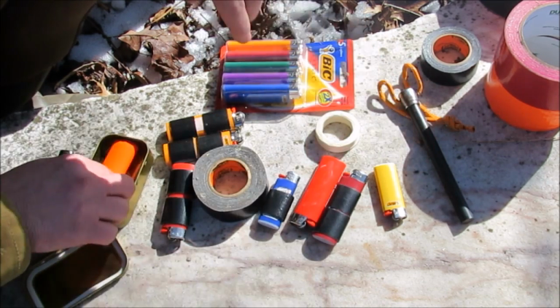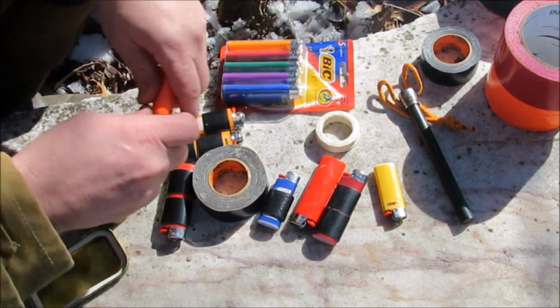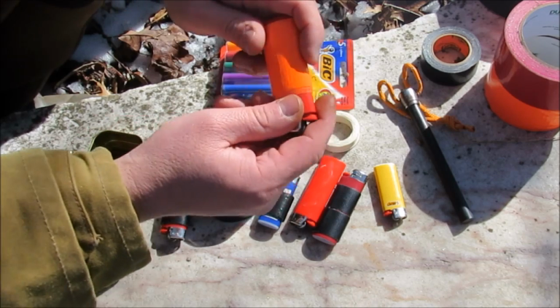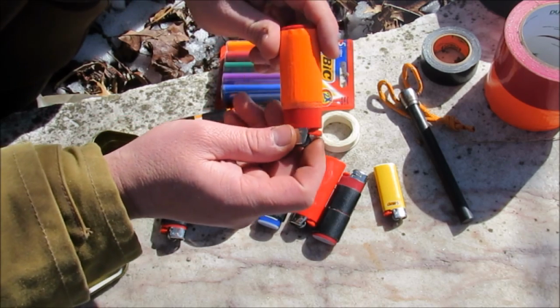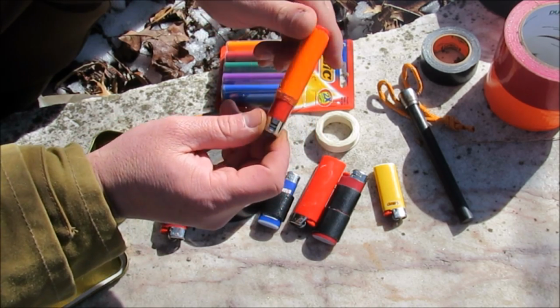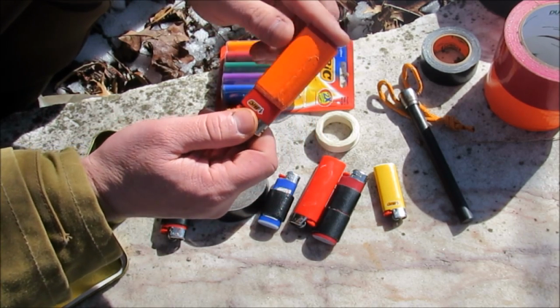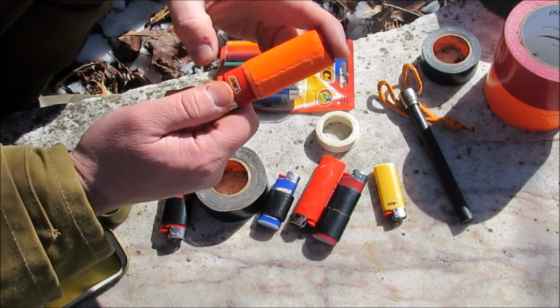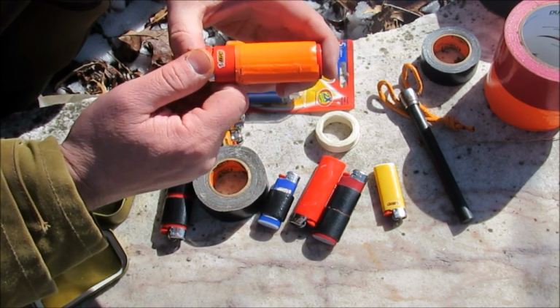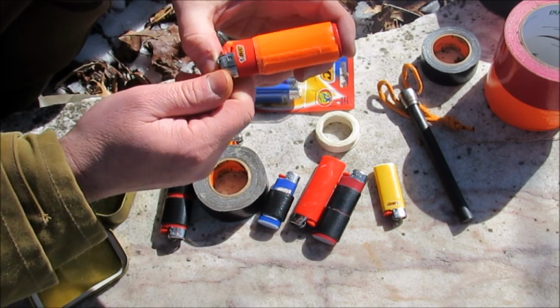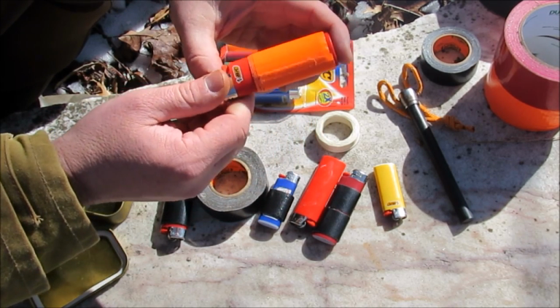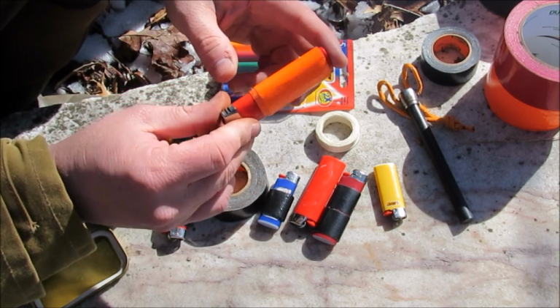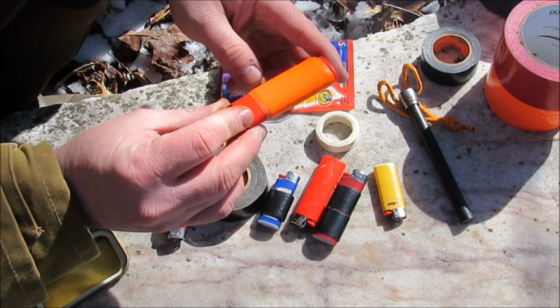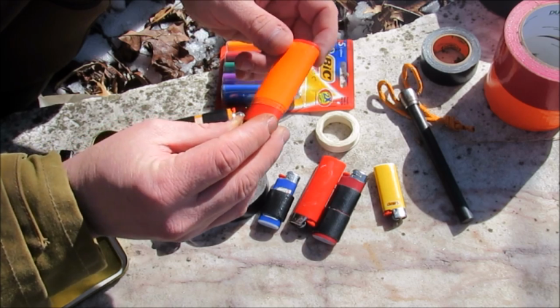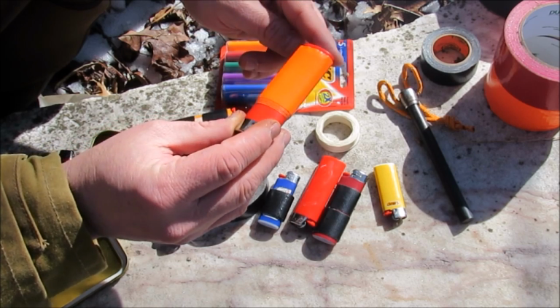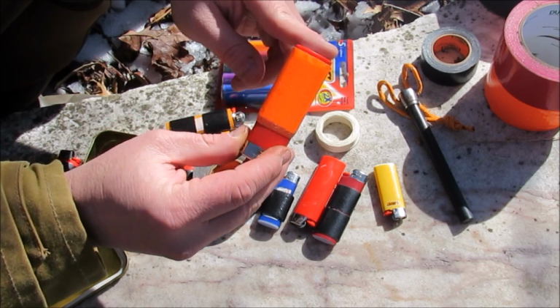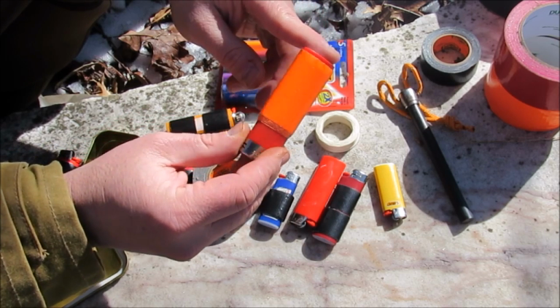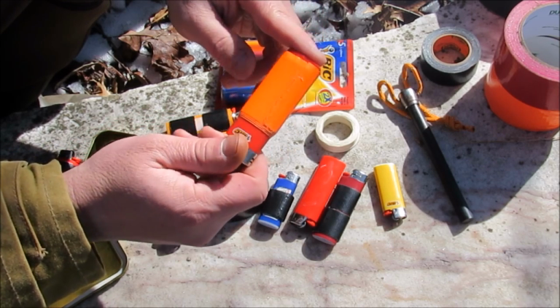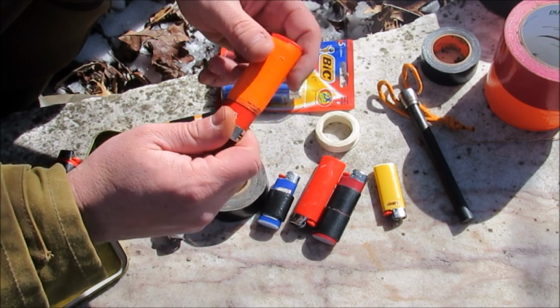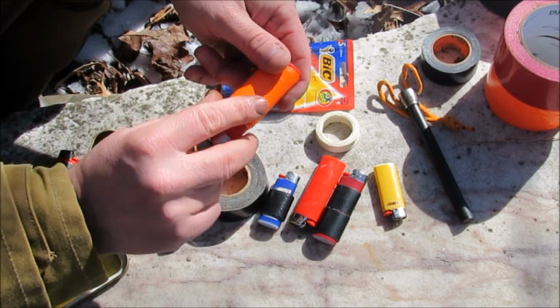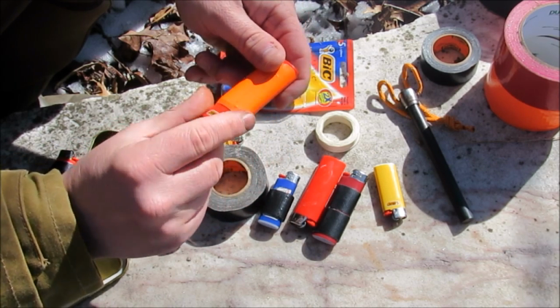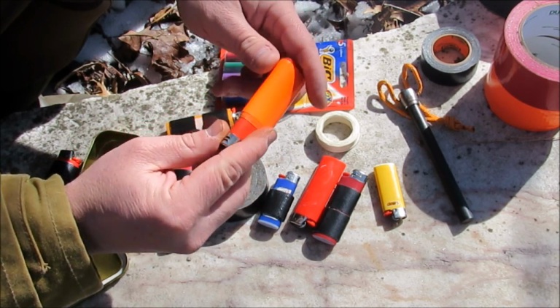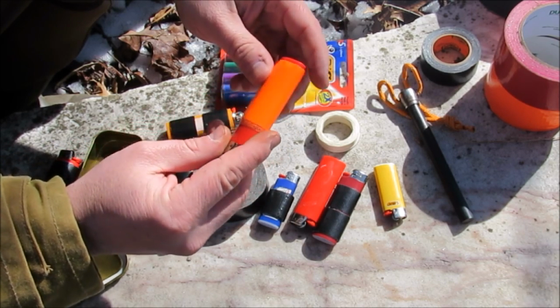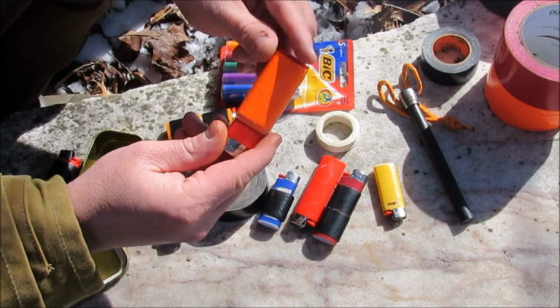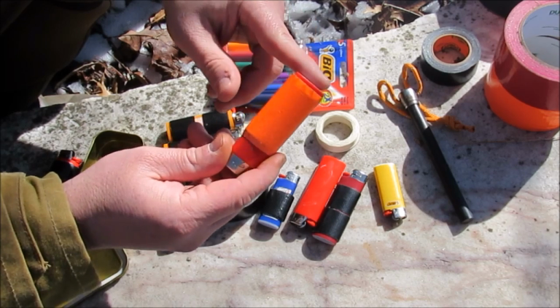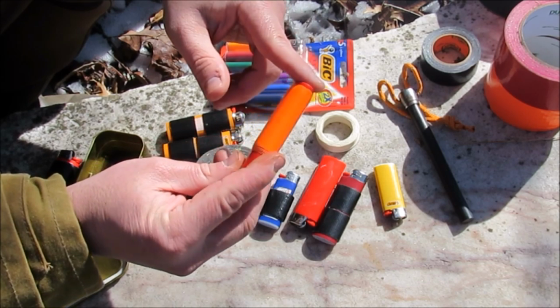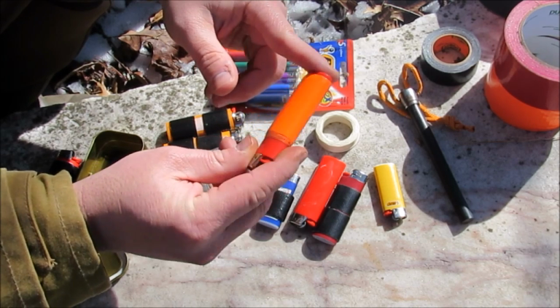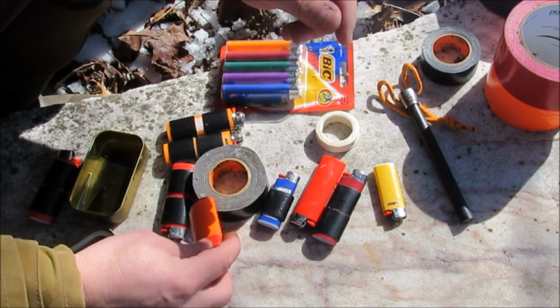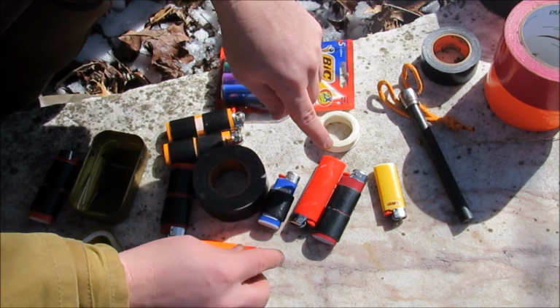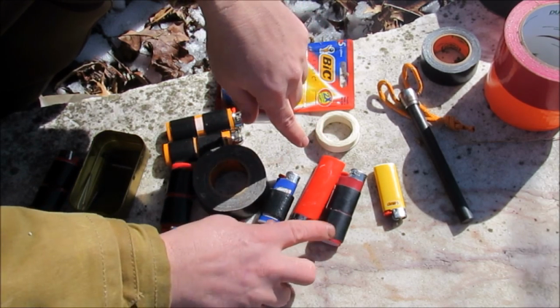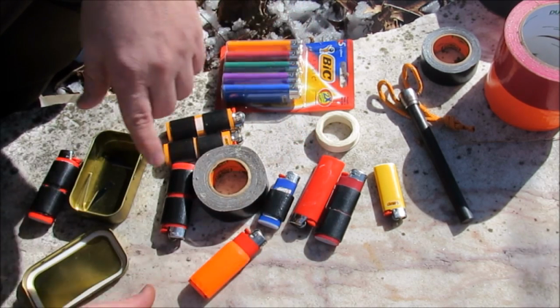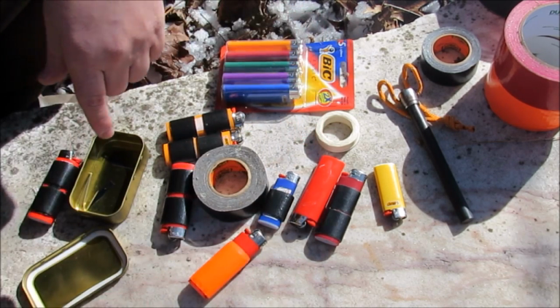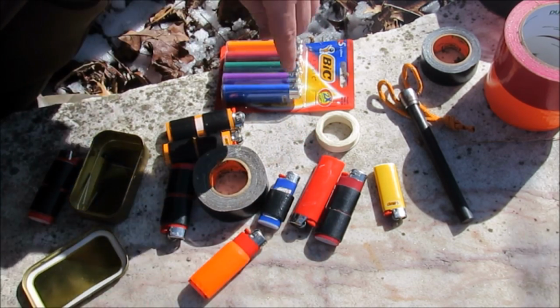You can actually use the Duck brand duct tape — it comes in a multitude of colors and this one's orange. The great thing about orange is you can also use it for flagging, for signaling, that type of stuff. The black's a little bit harder to see for signaling and things.